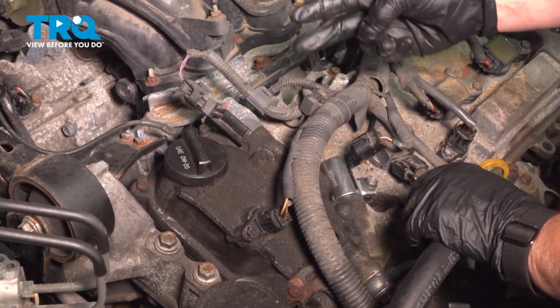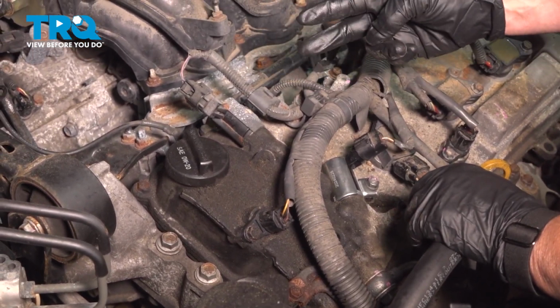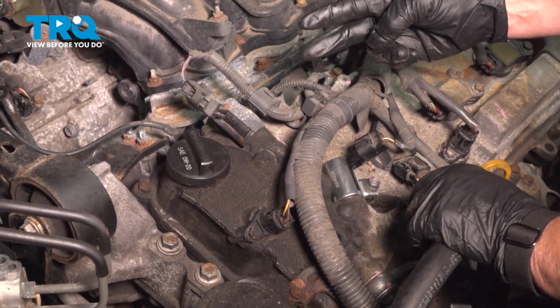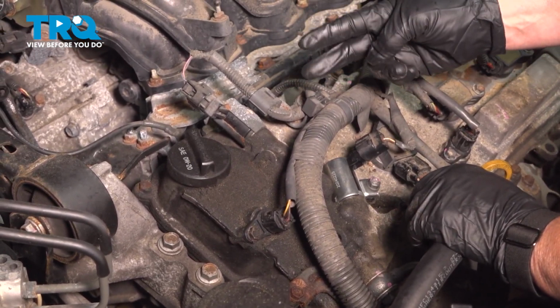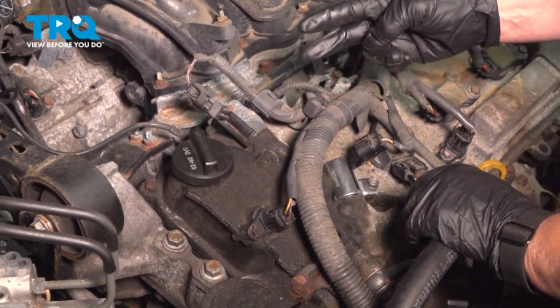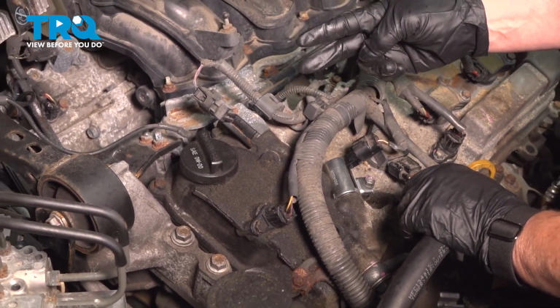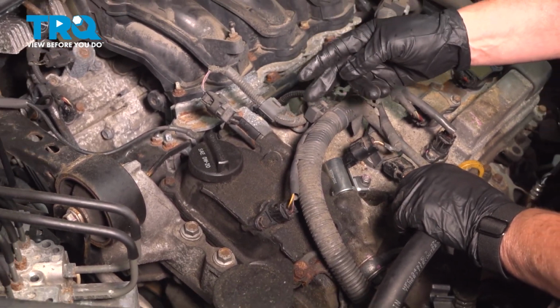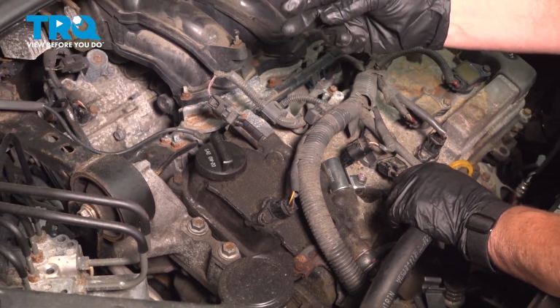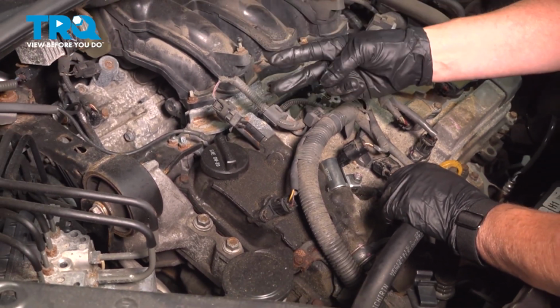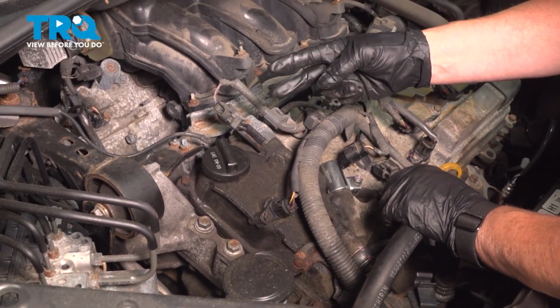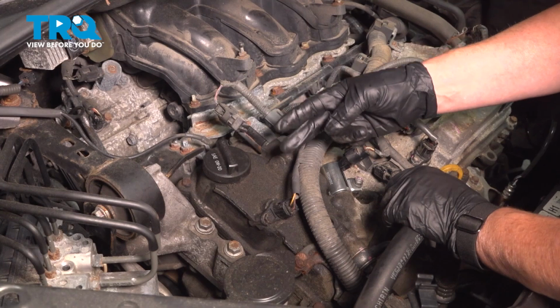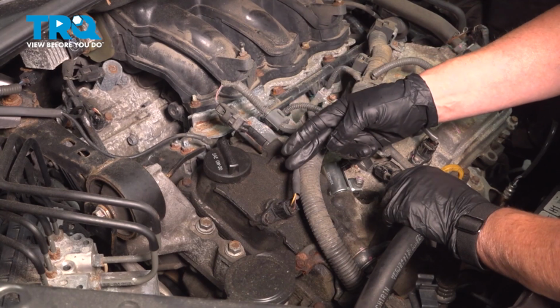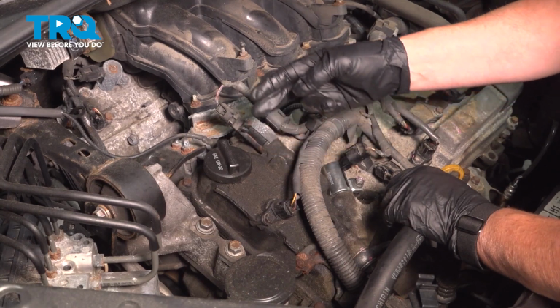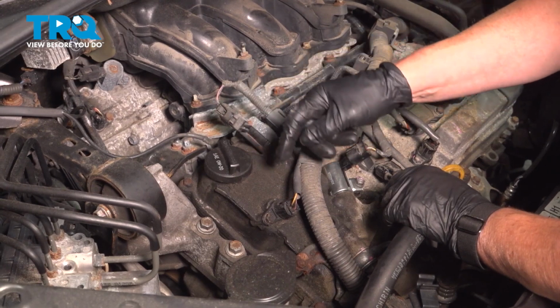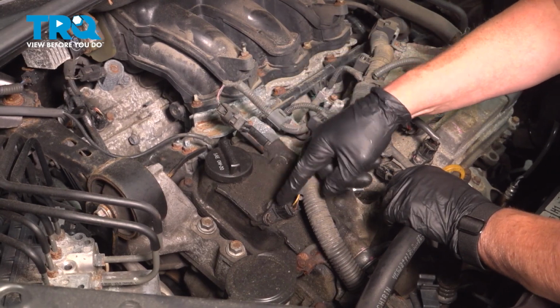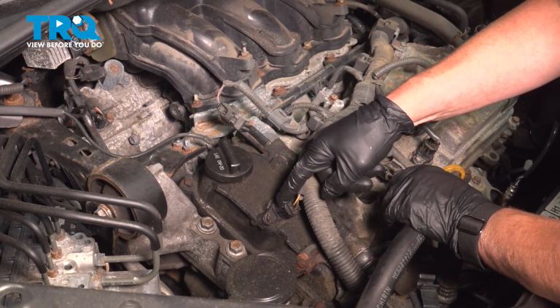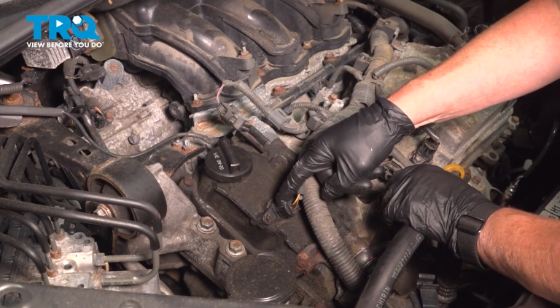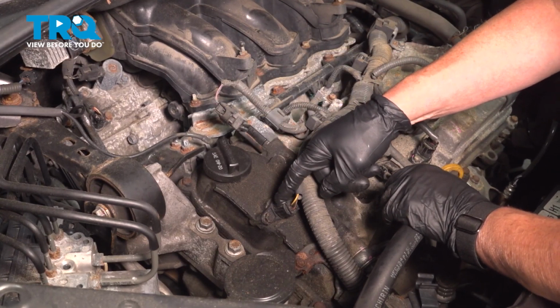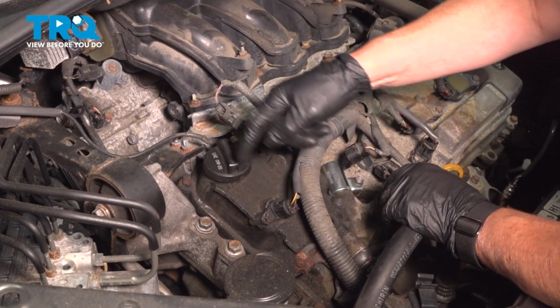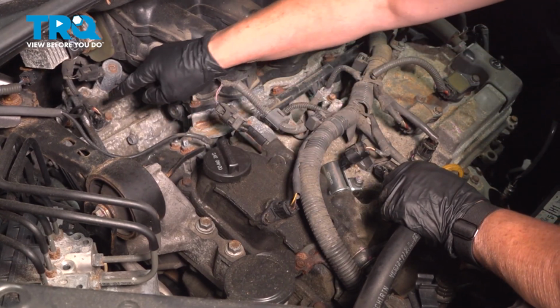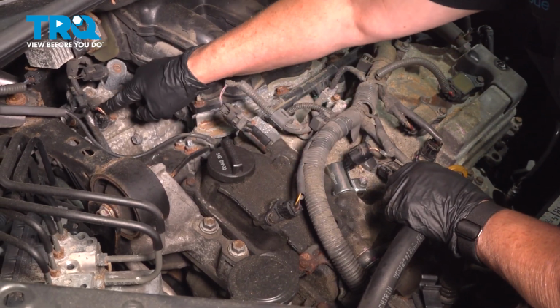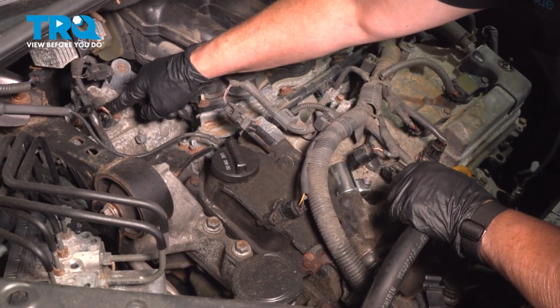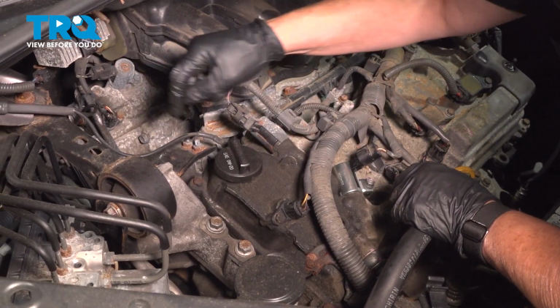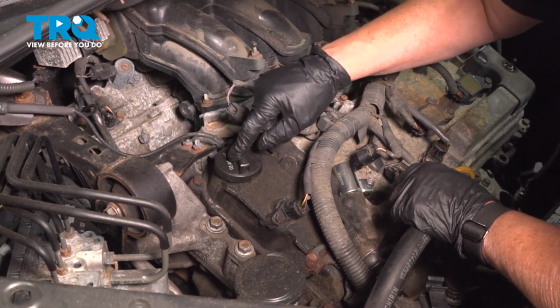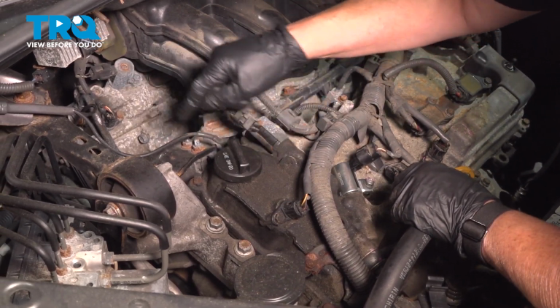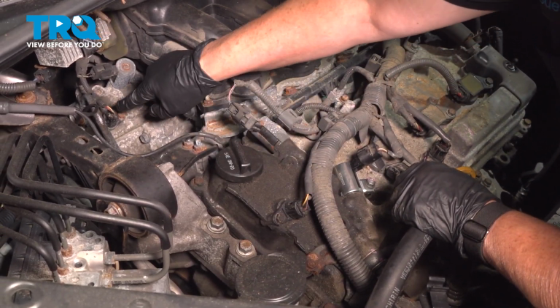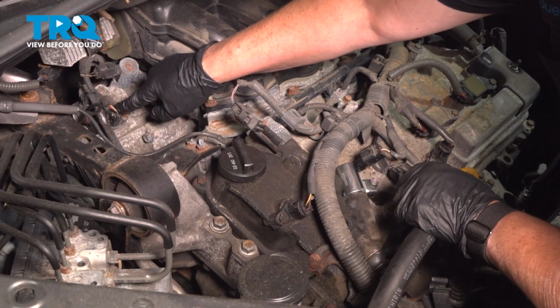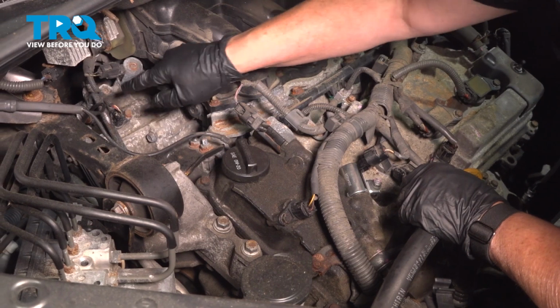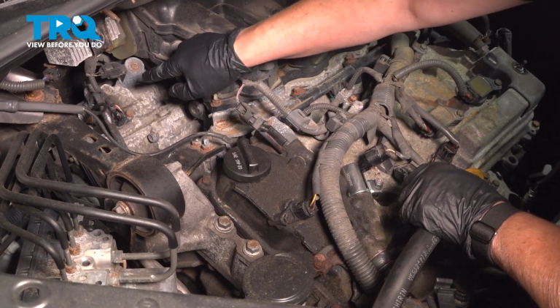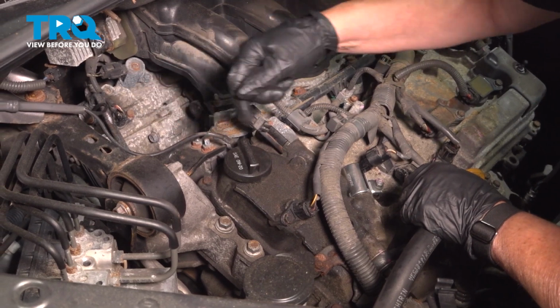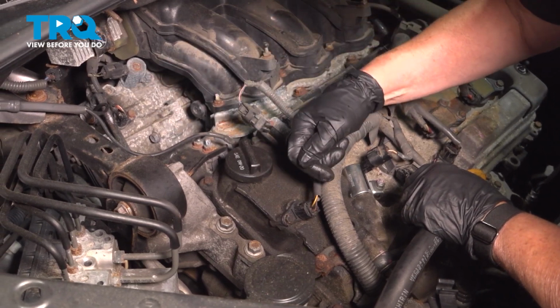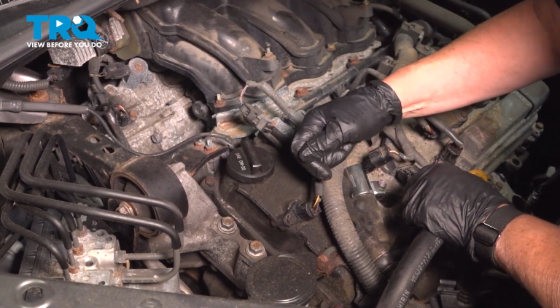This vehicle has technically four sensors: two are called oil cam sensors and two are cam sensors. Their locations are right here — you have a bank two and a bank one, rear bank and front bank.